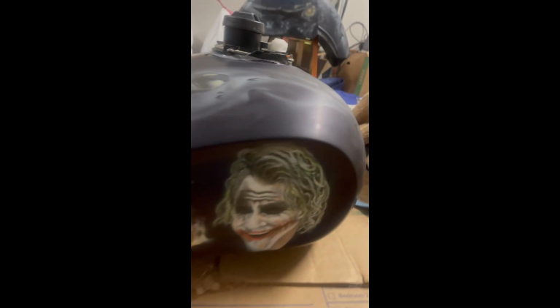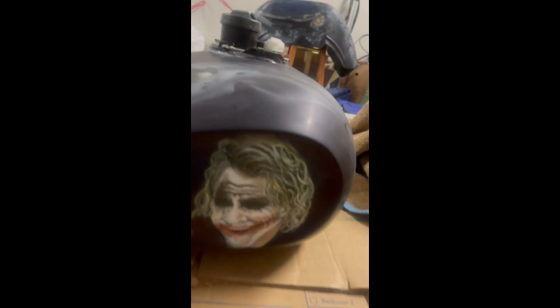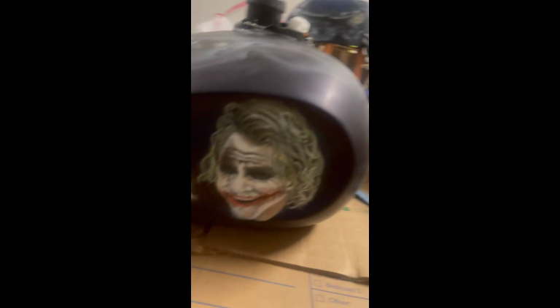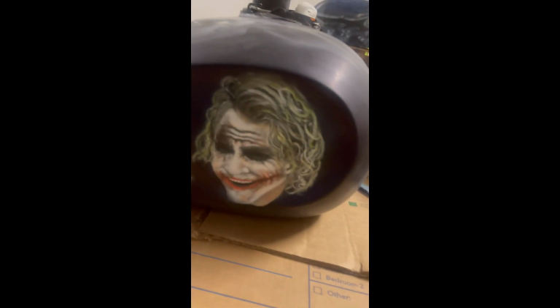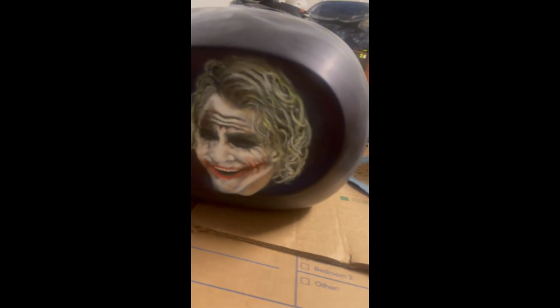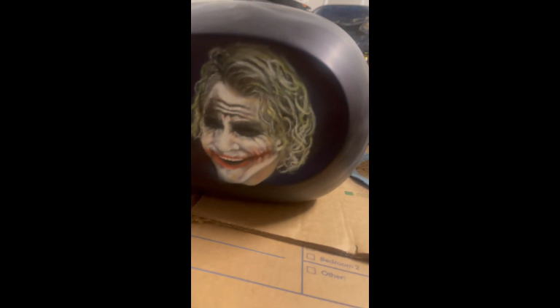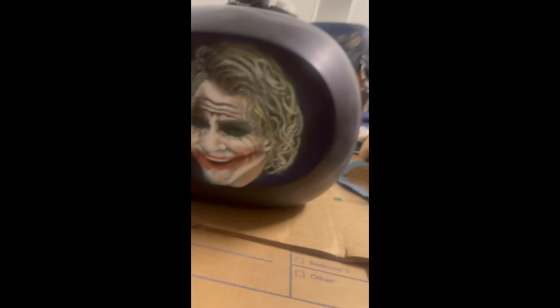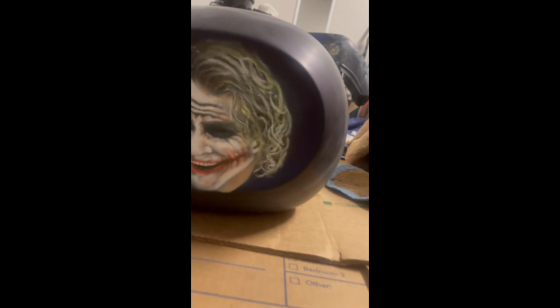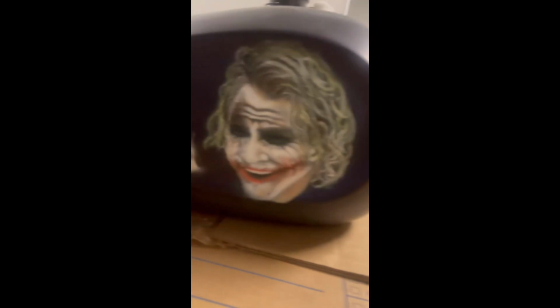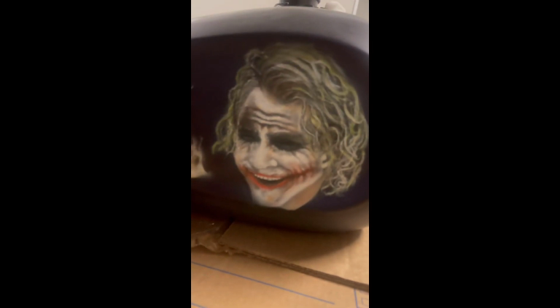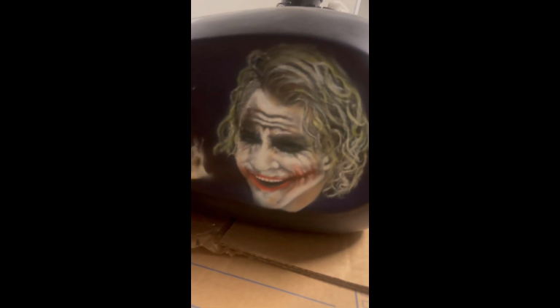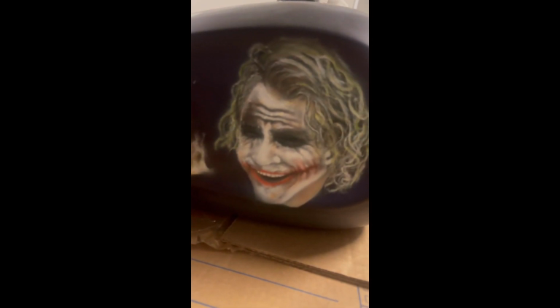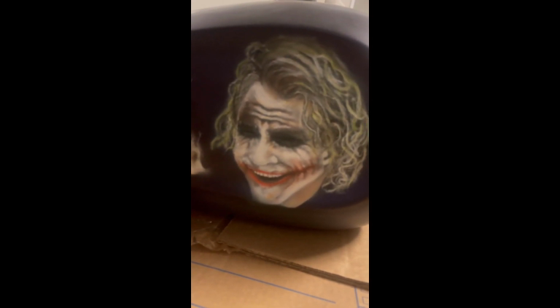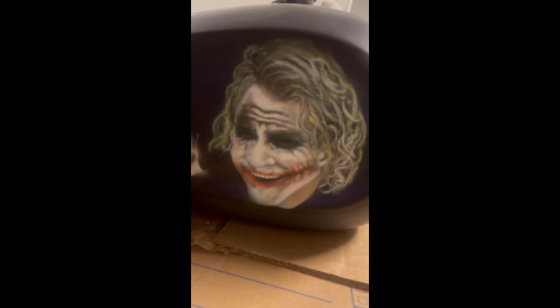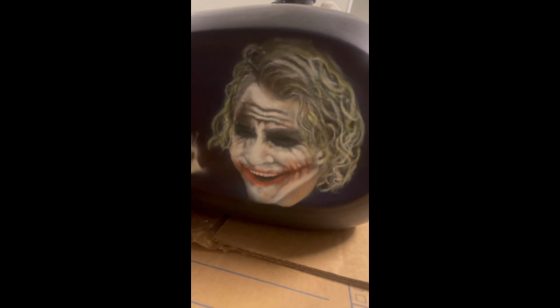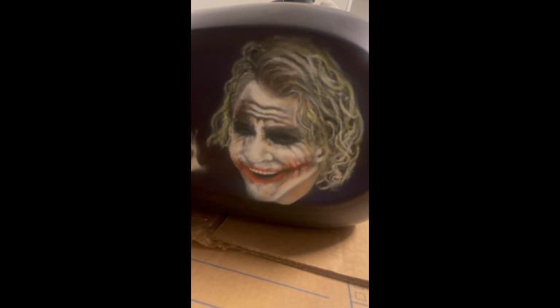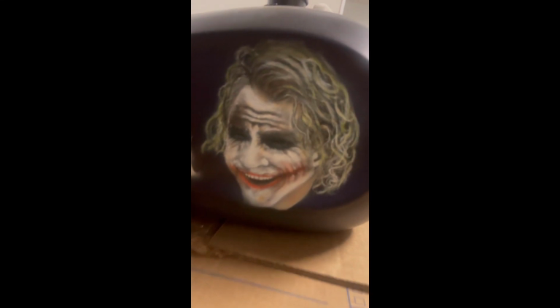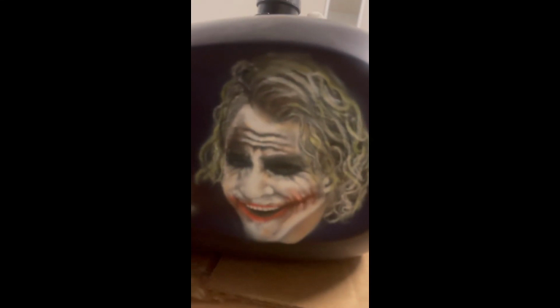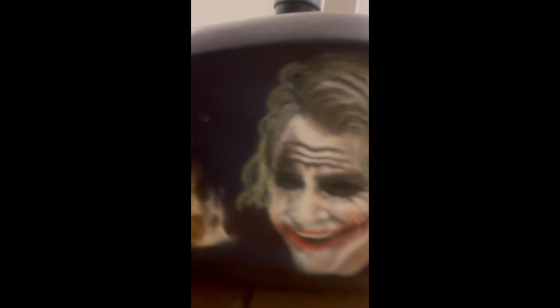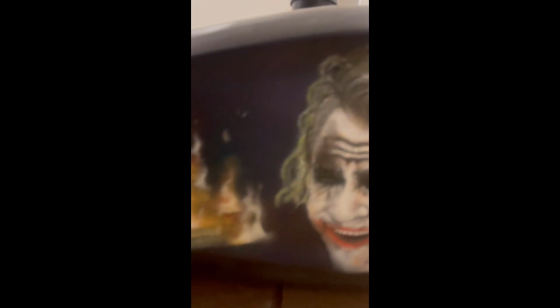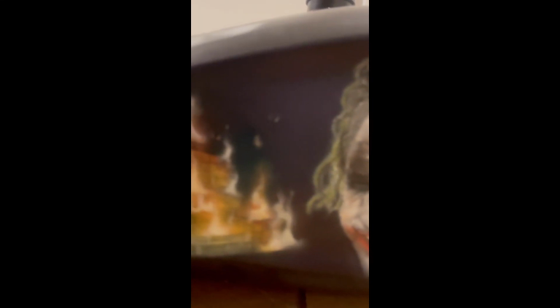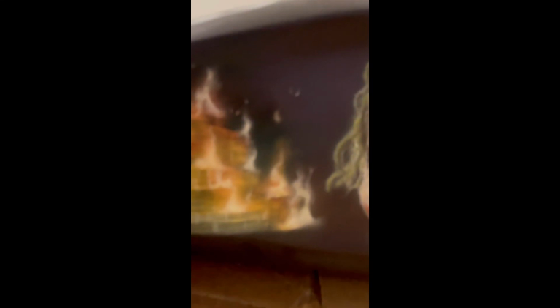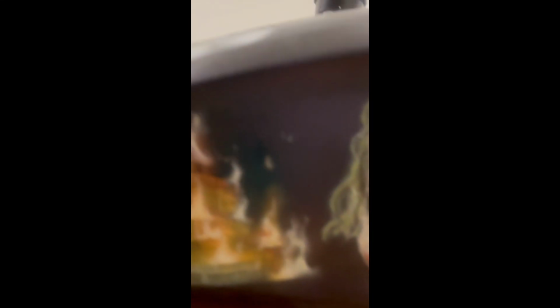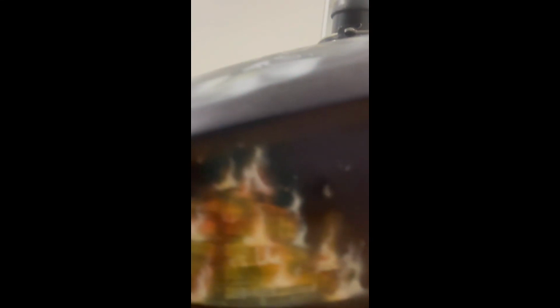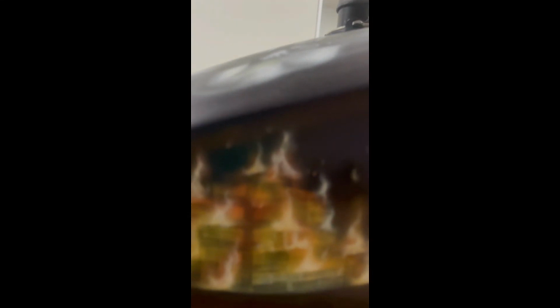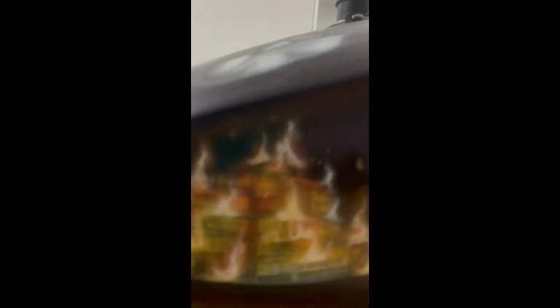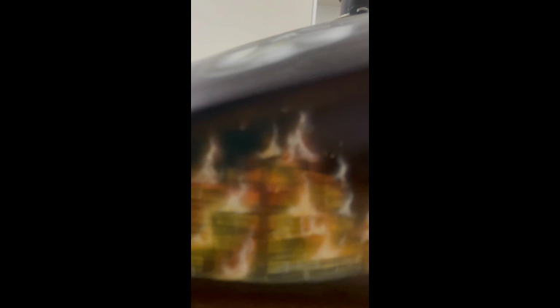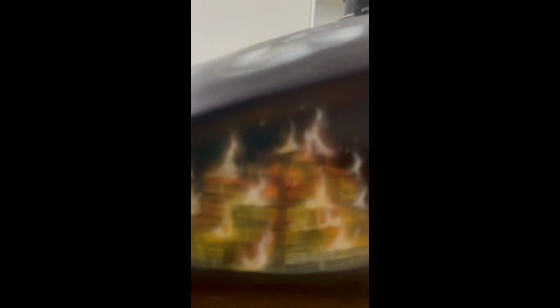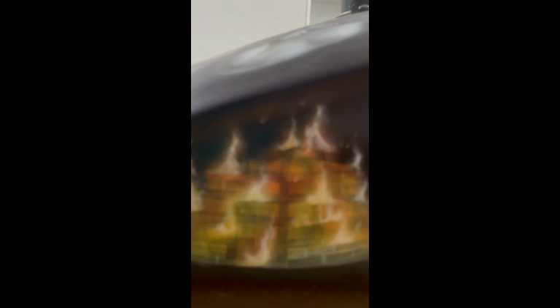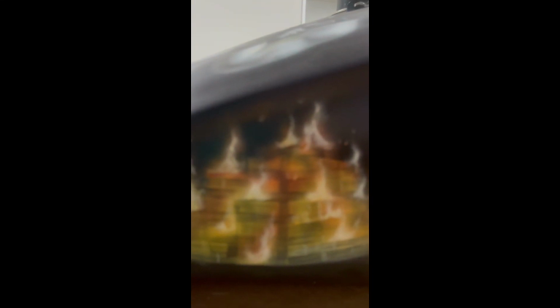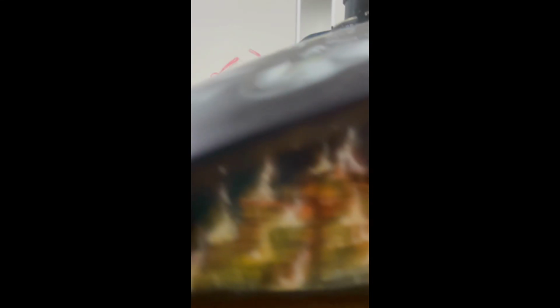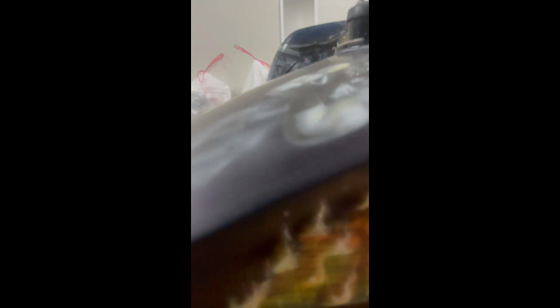Here's Heath Ledger's Joker coming up, and that's supposed to be a stack of money next to him on fire. If you remember in the movie, when he had the mob's money, he set that on fire. I think that's kind of an iconic scene in the movie.